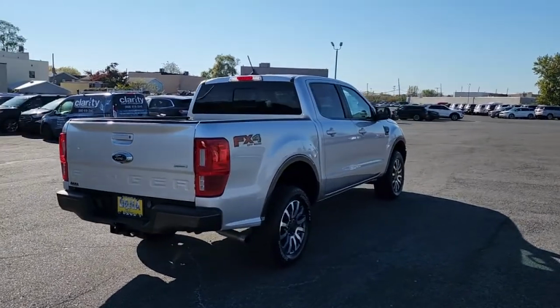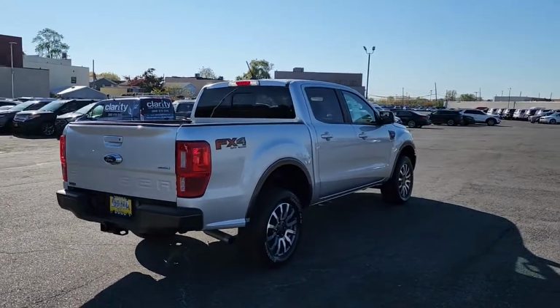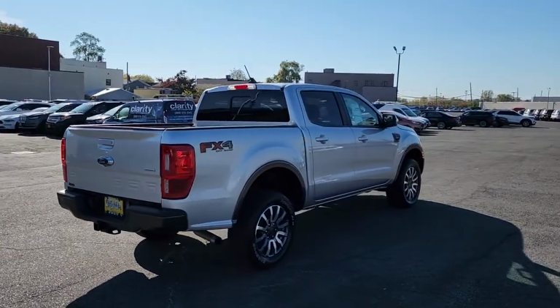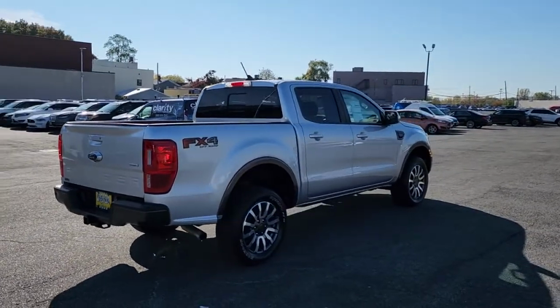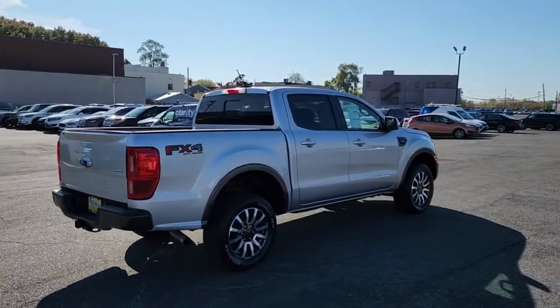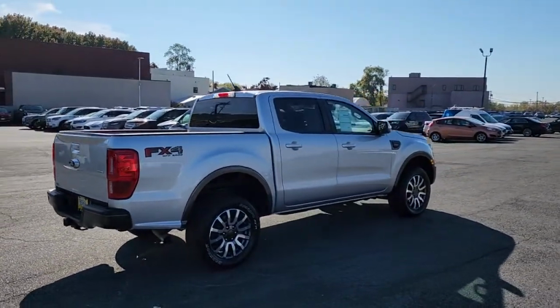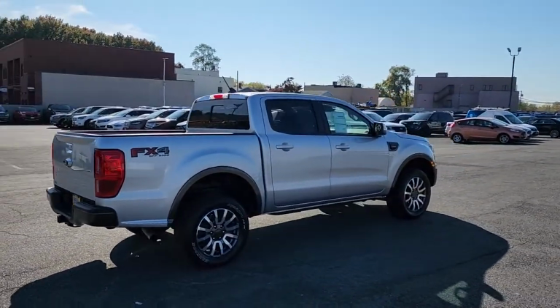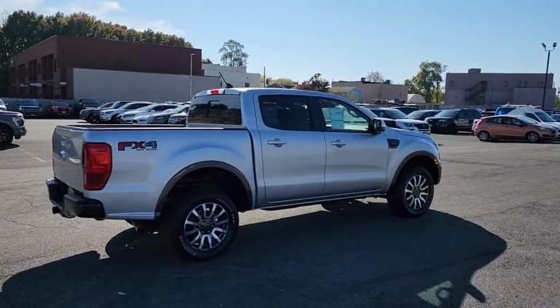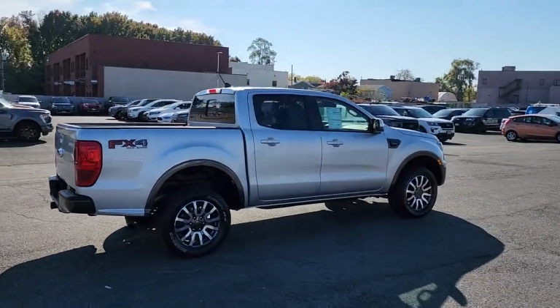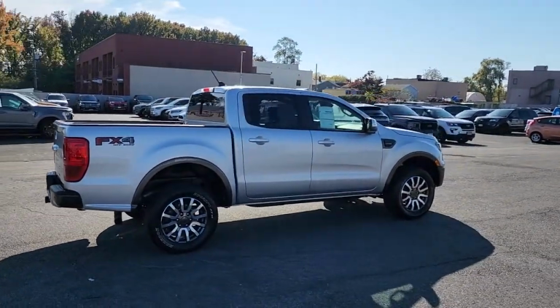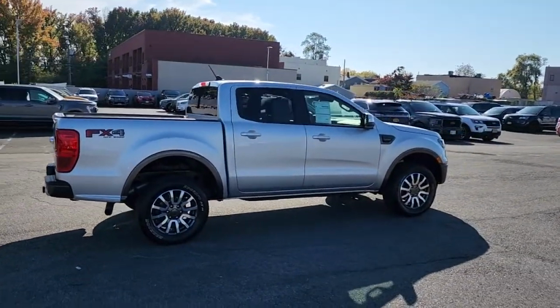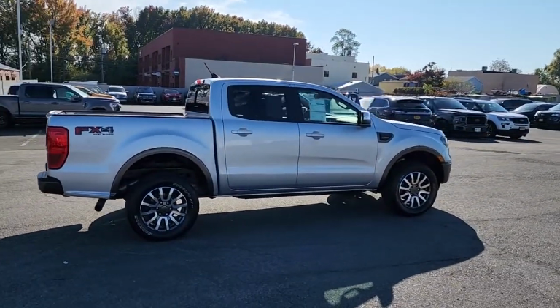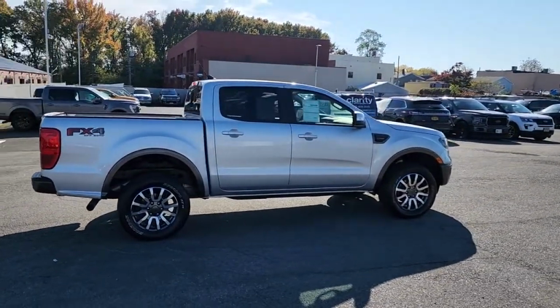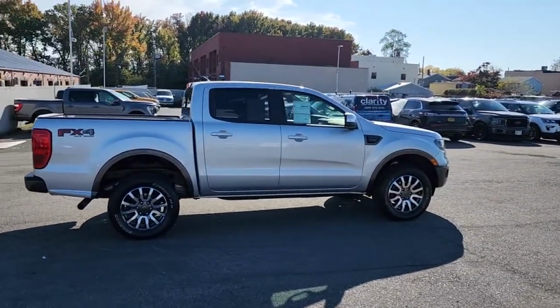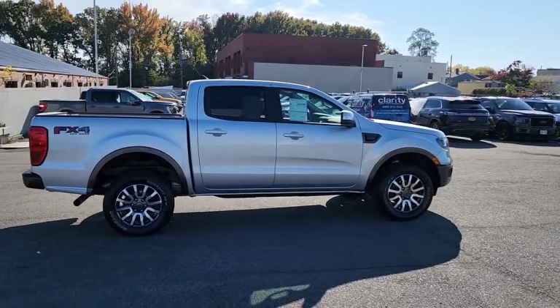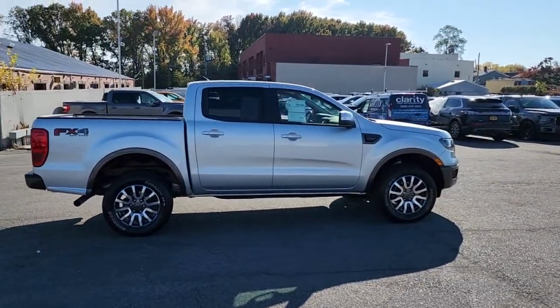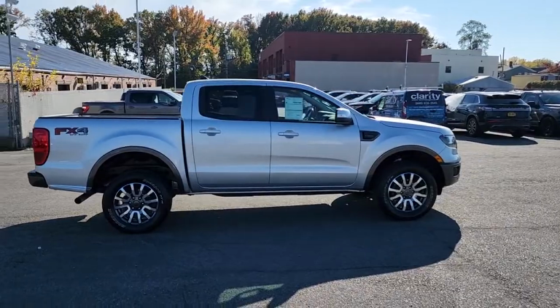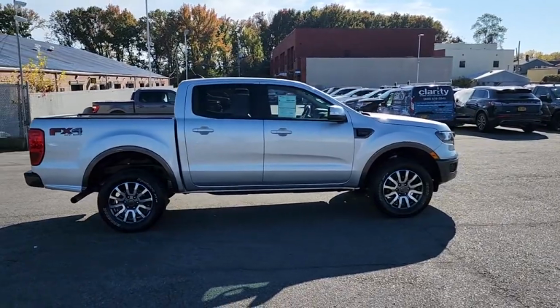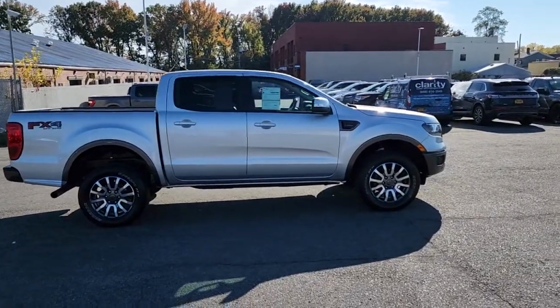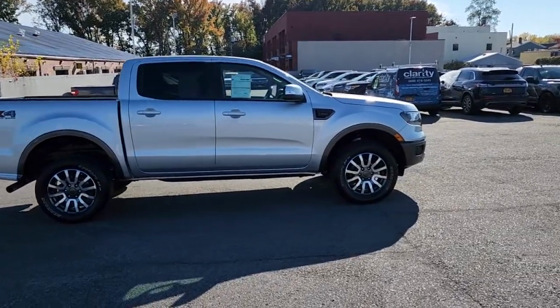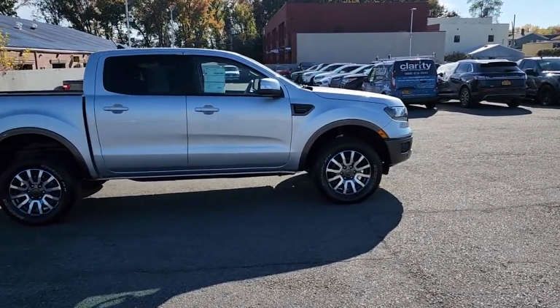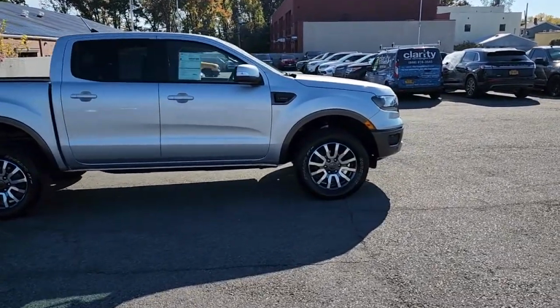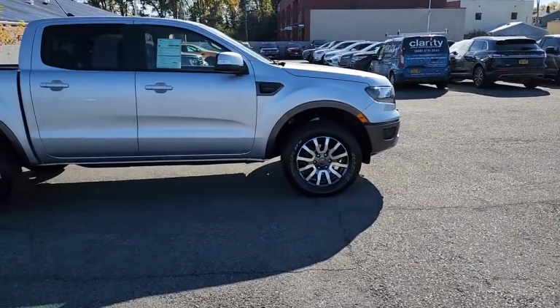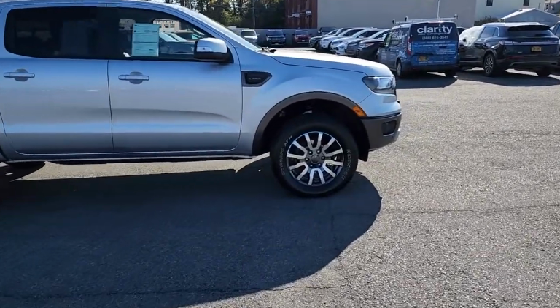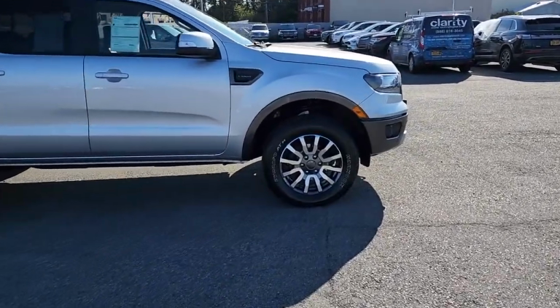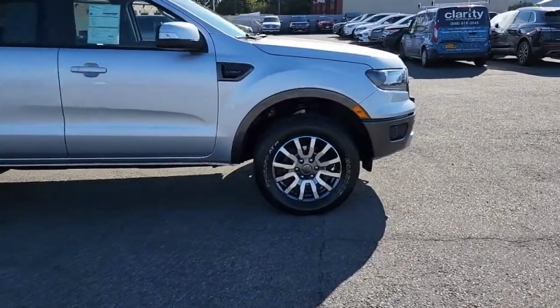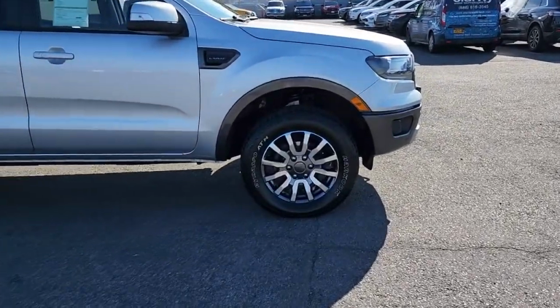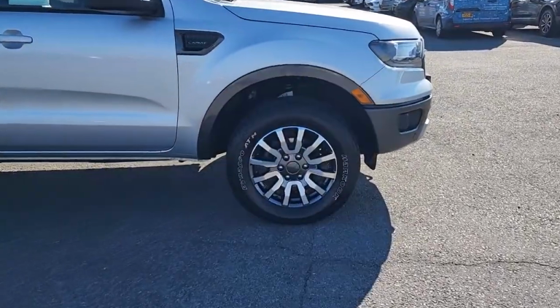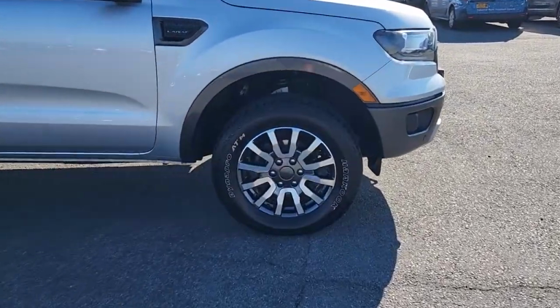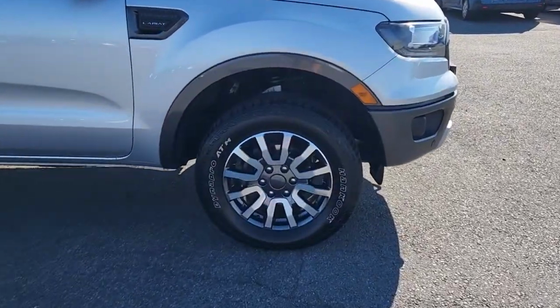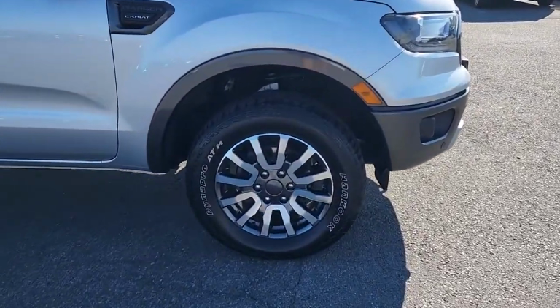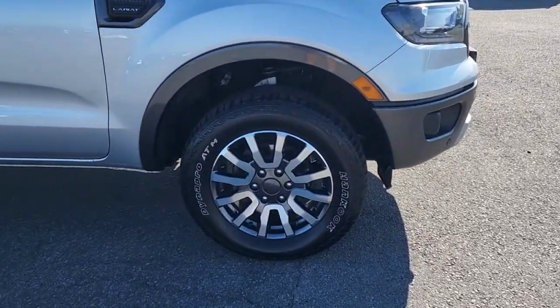These are just some of the great options this vehicle comes with: navigation system, keyless entry, power passenger seat, 4x4, and adaptive cruise control.